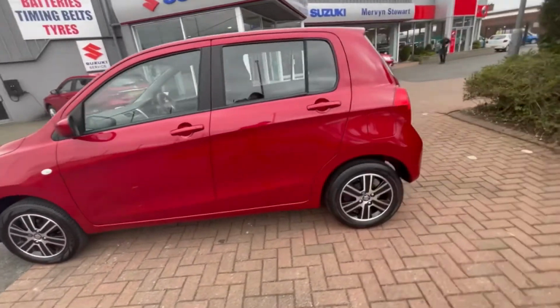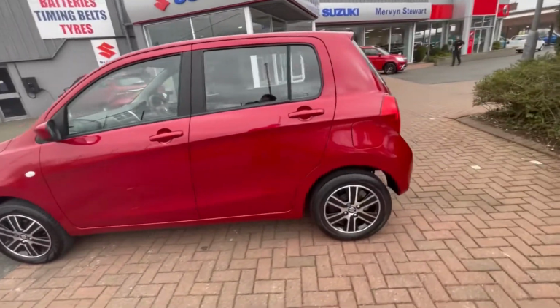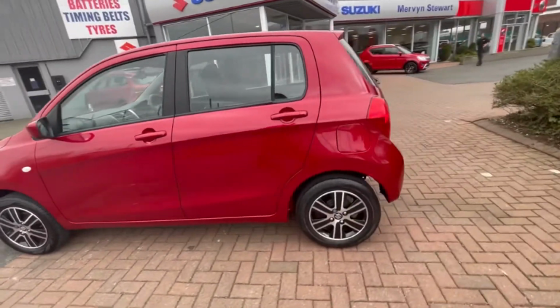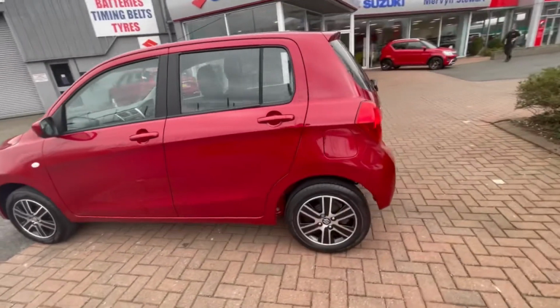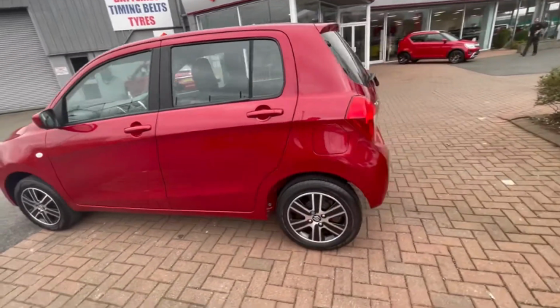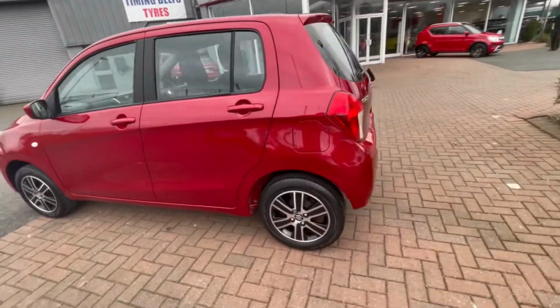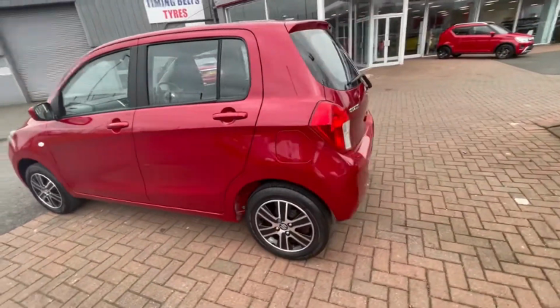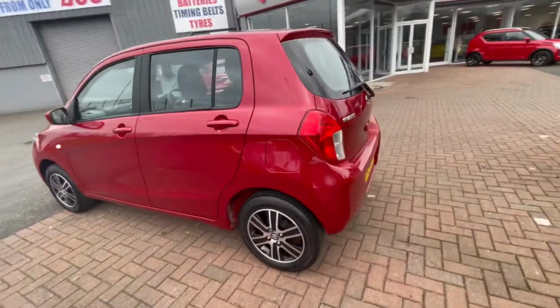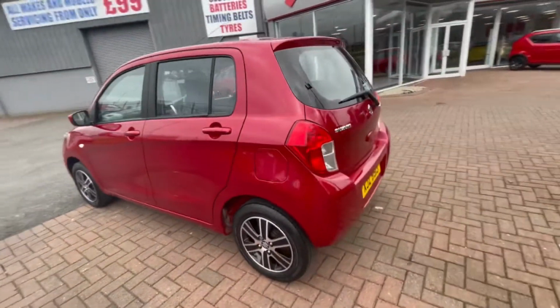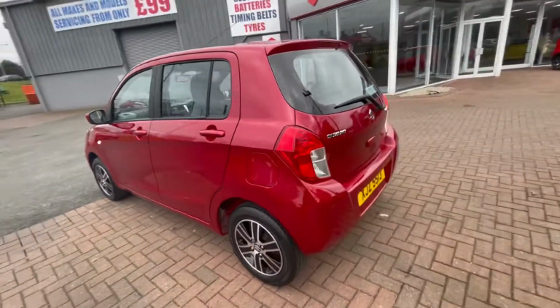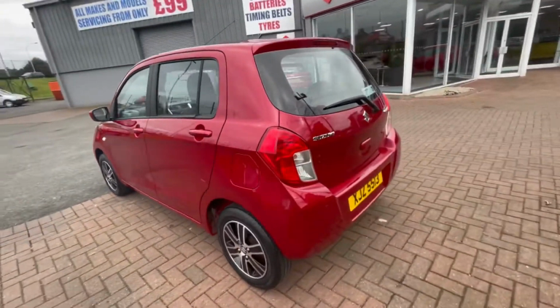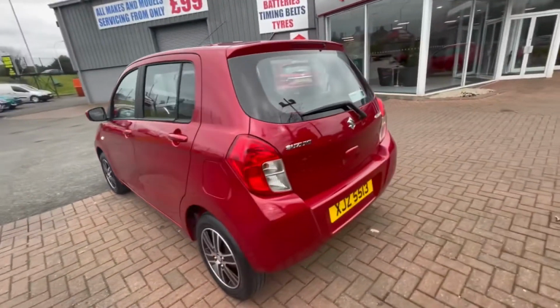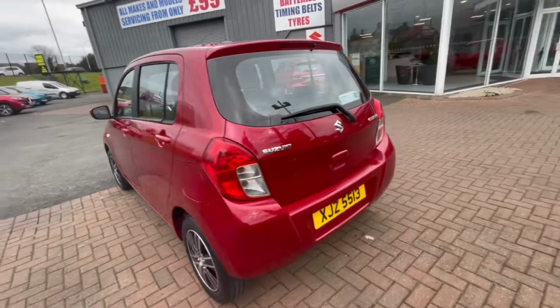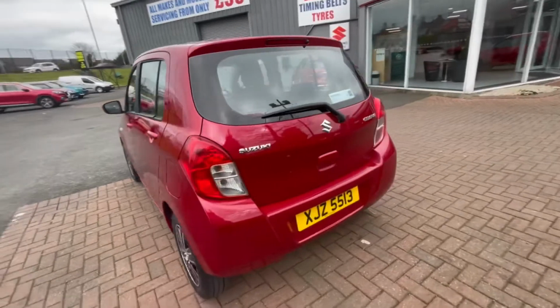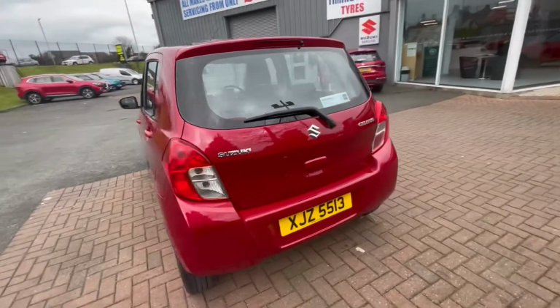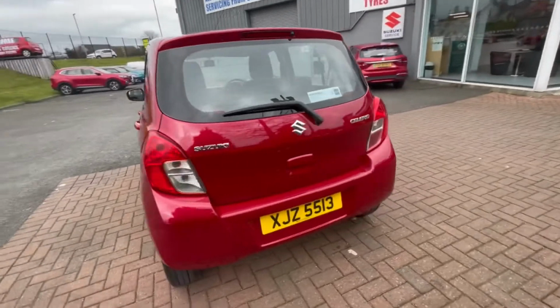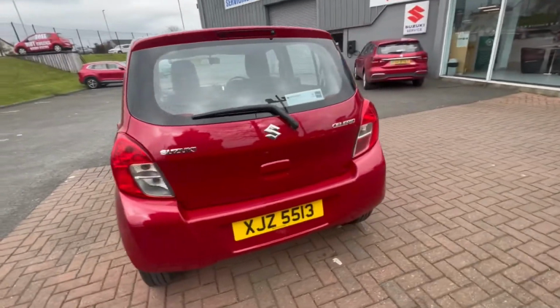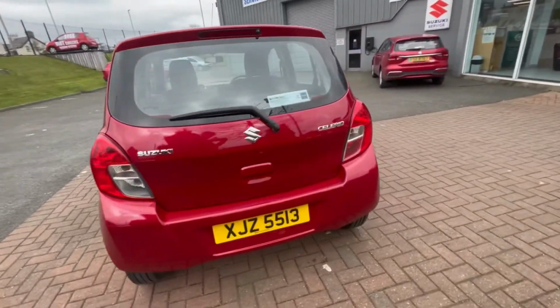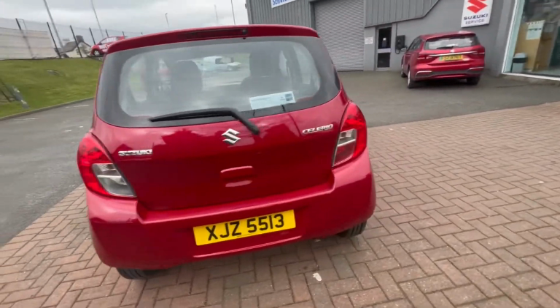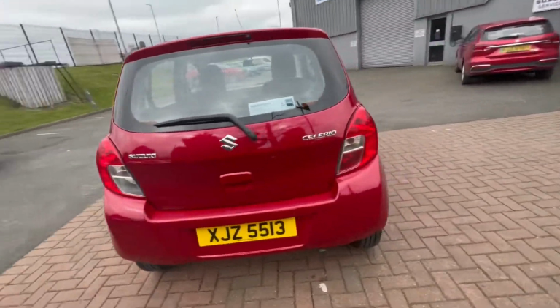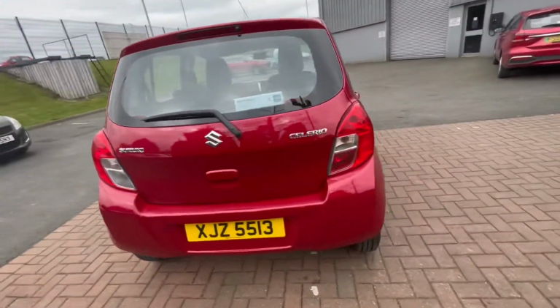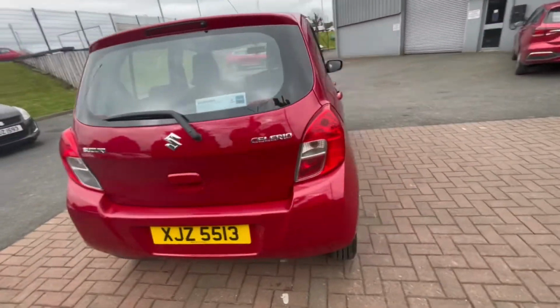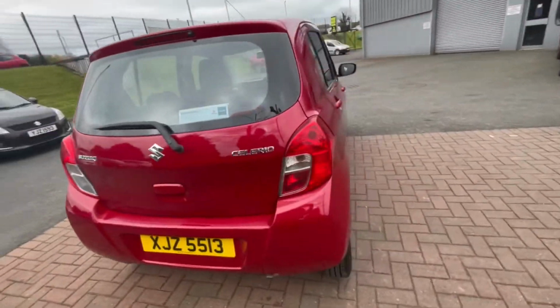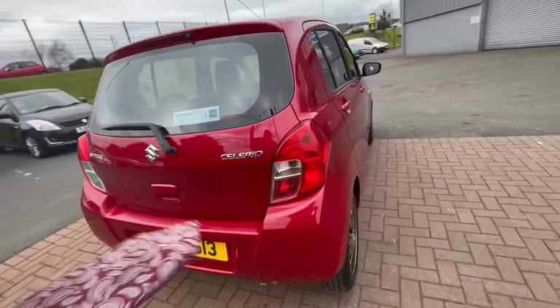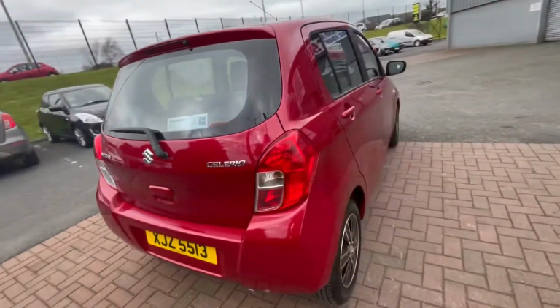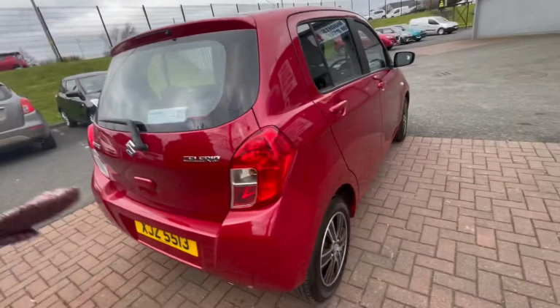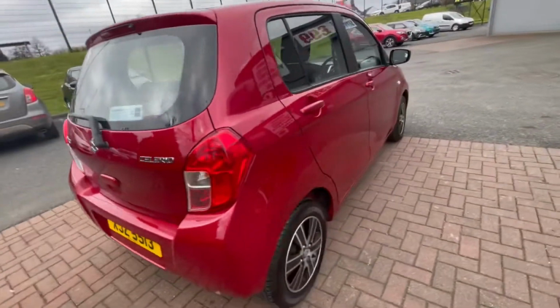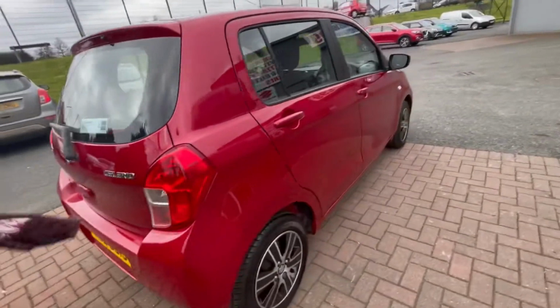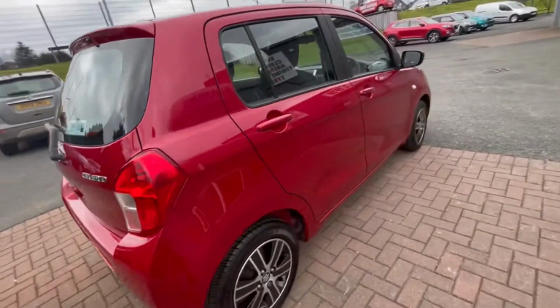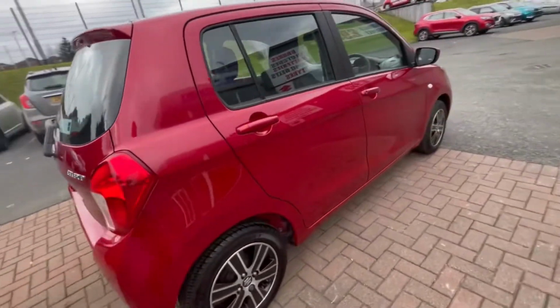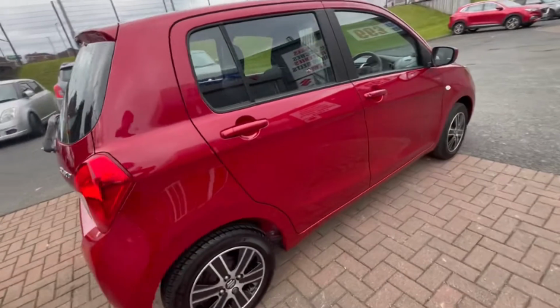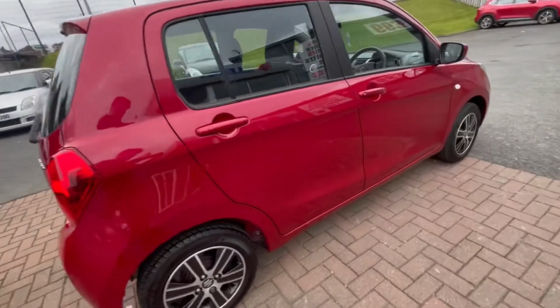It comes with many features including a Bluetooth system, electric front and rear windows, and 14-inch alloy wheels, and many more. If you'd like to inquire about this car,